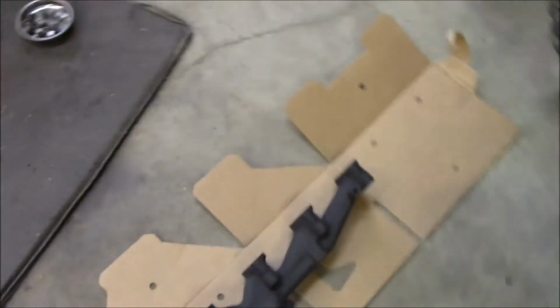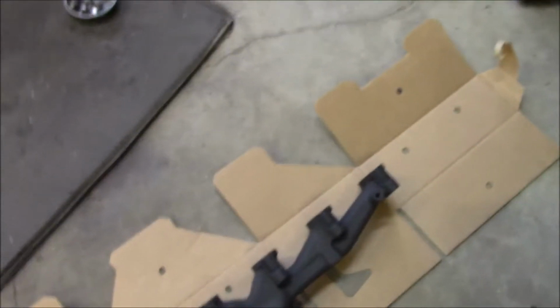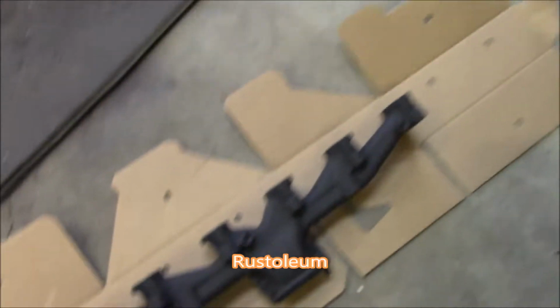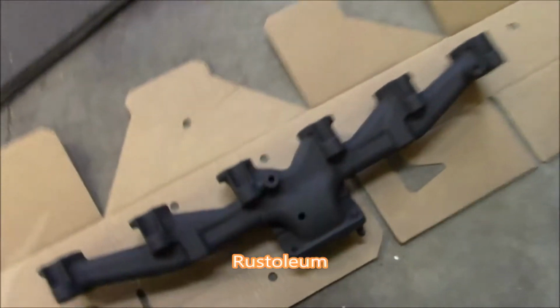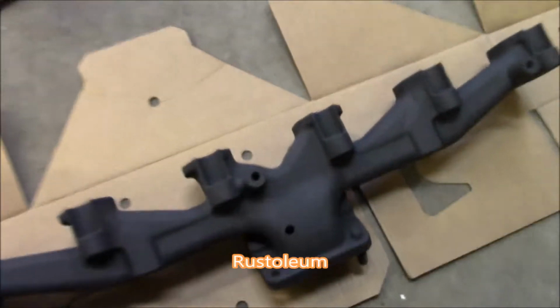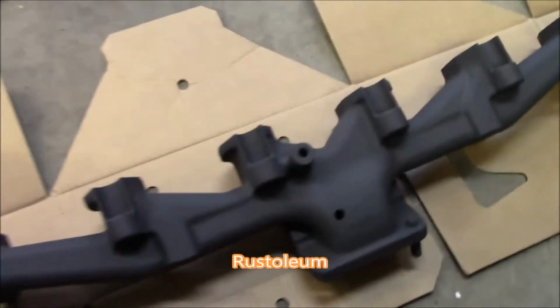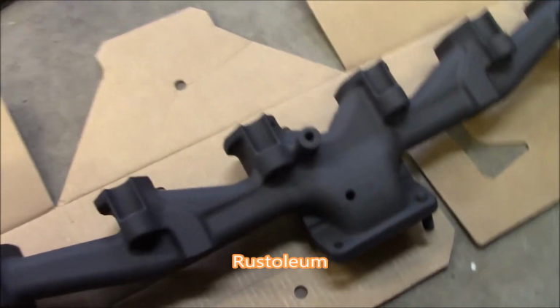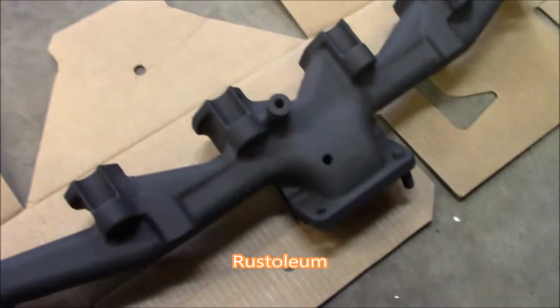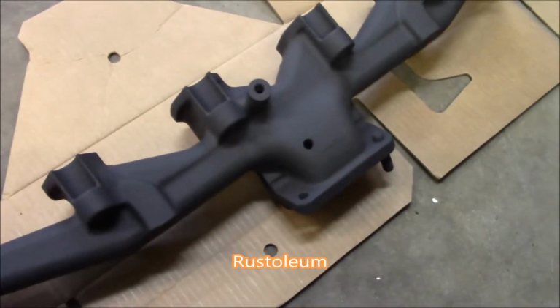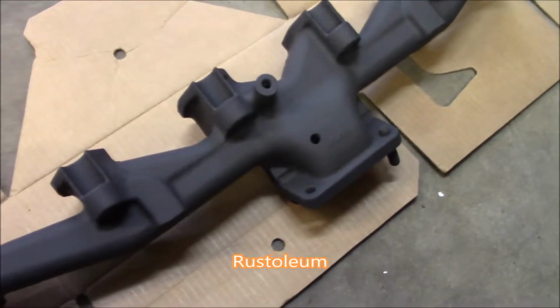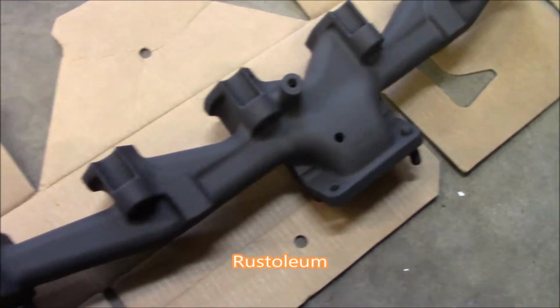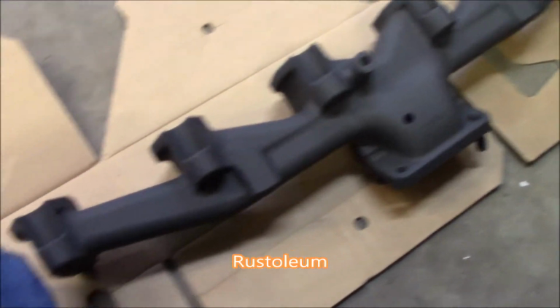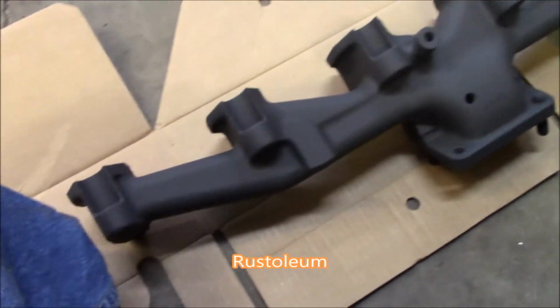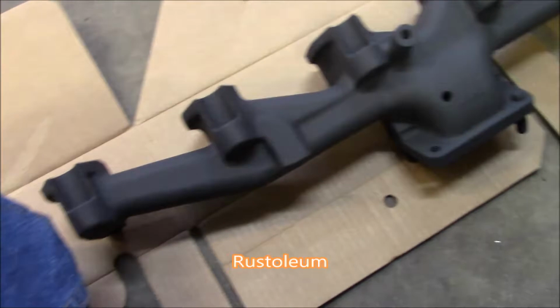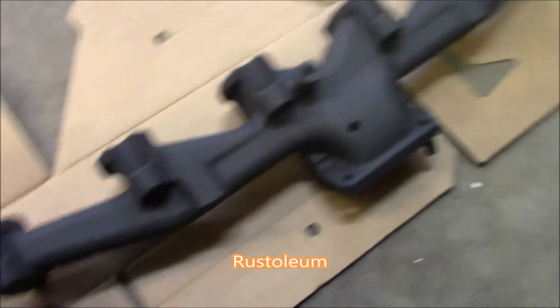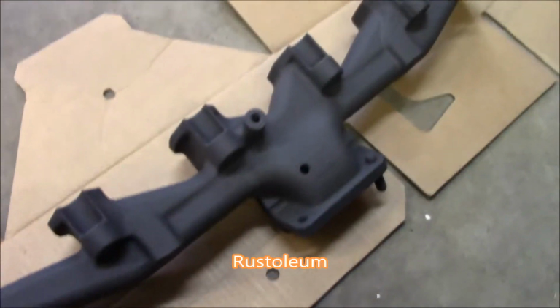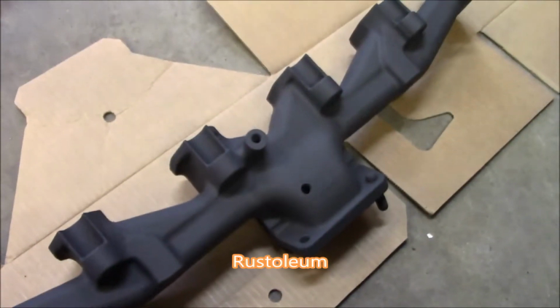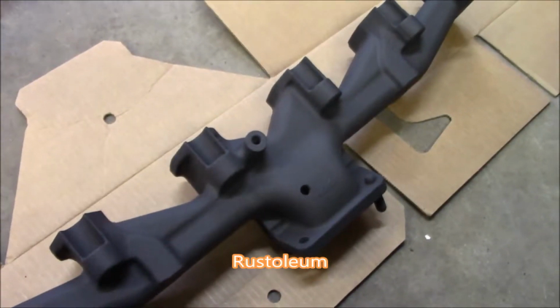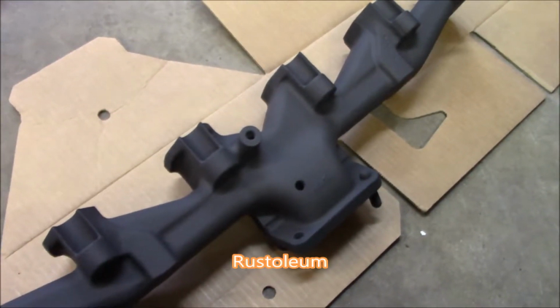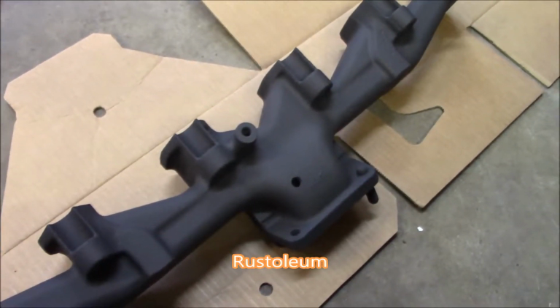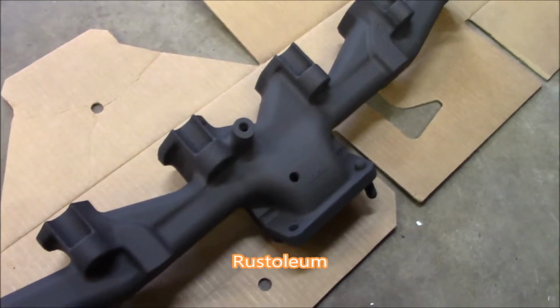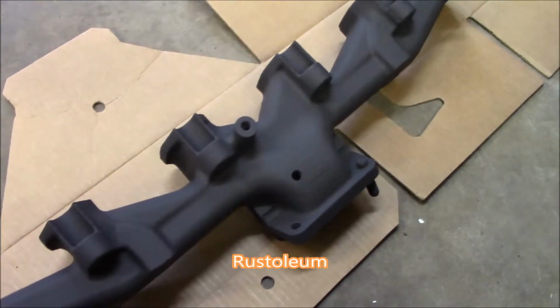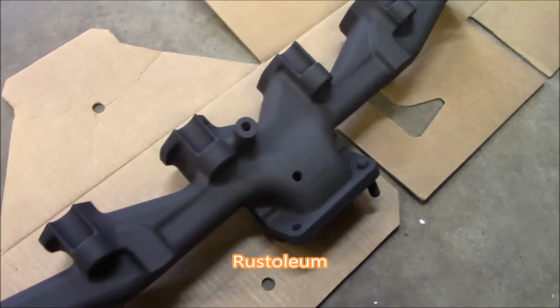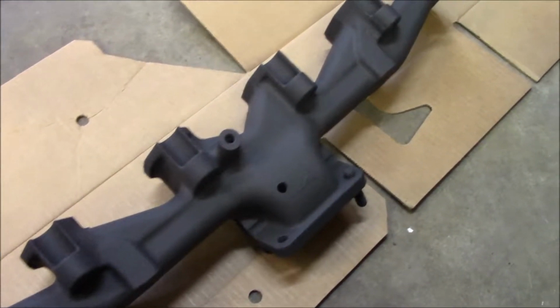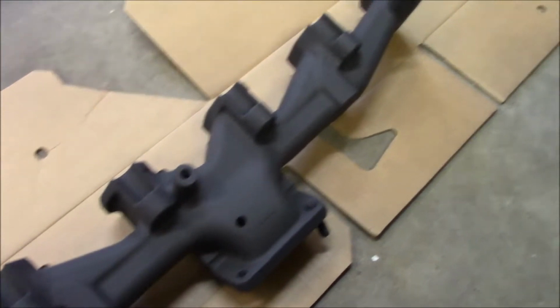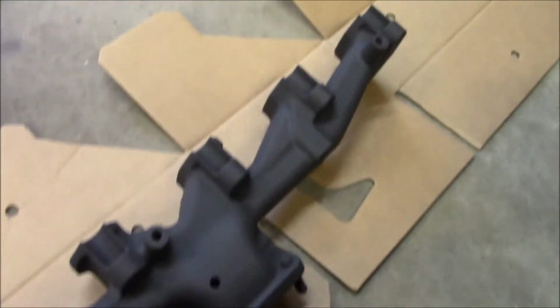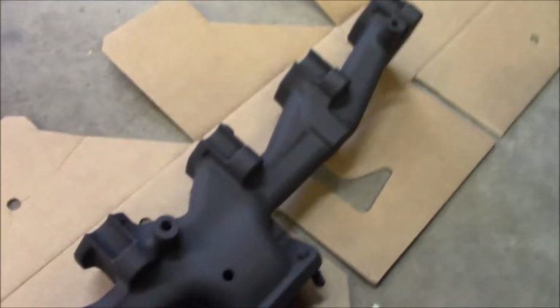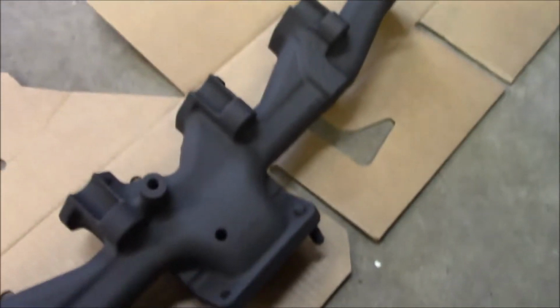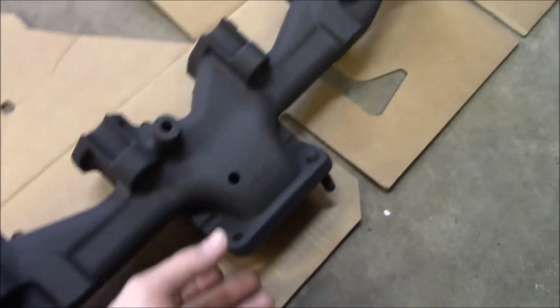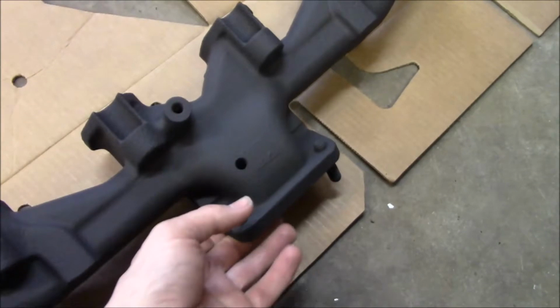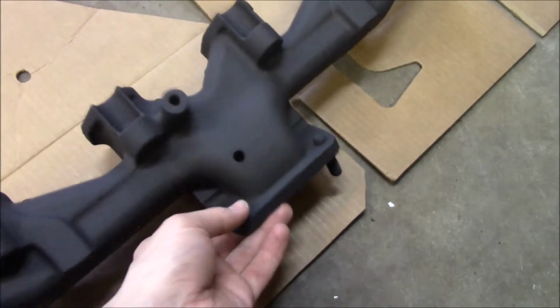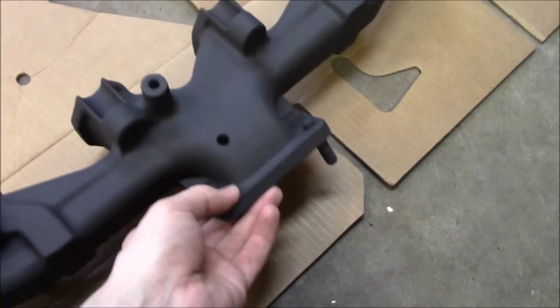Went ahead and did that super high-temp 2000-degree paint on the manifold. It definitely does not look black, even though it's a flat black finish.